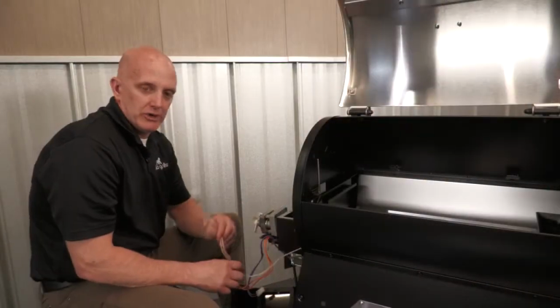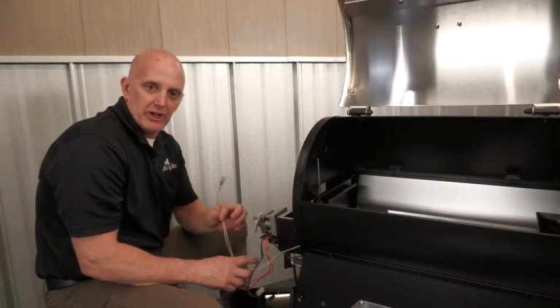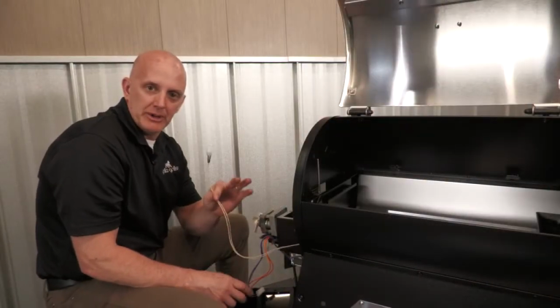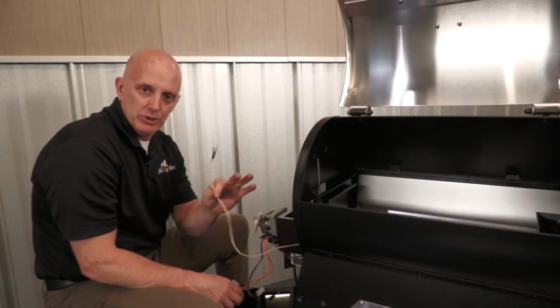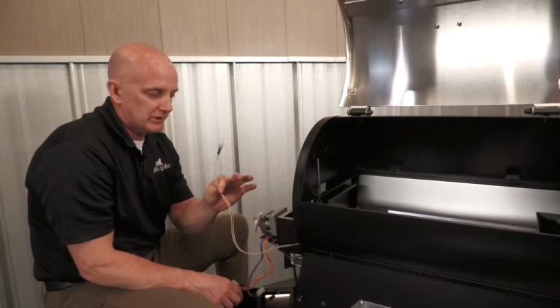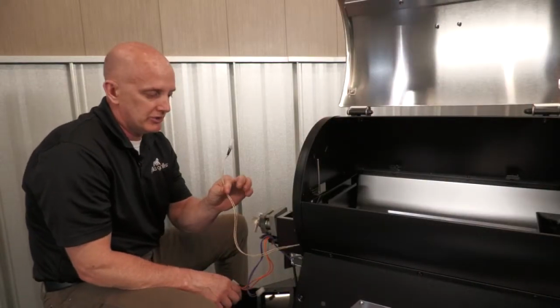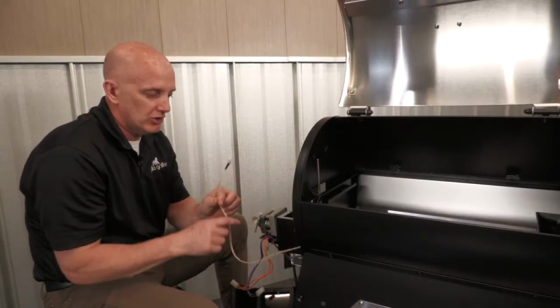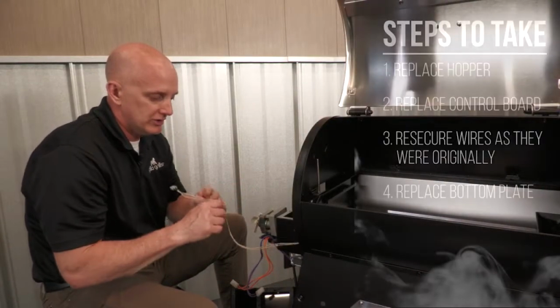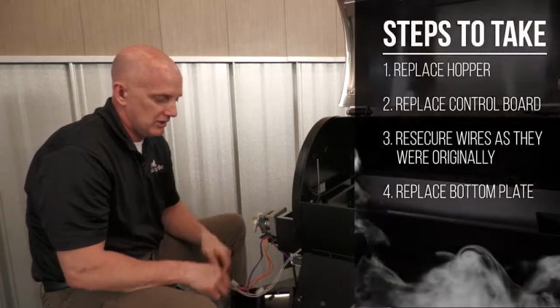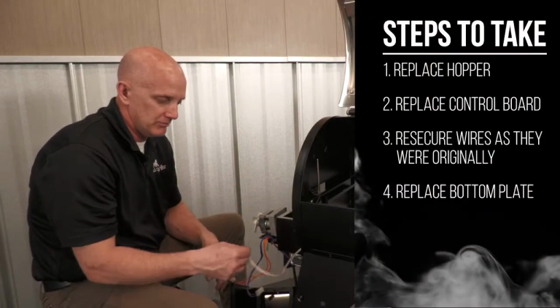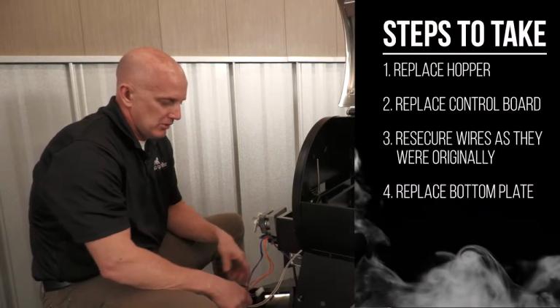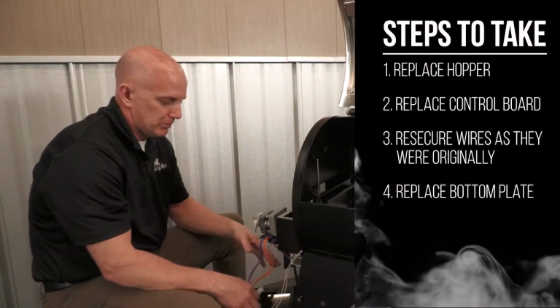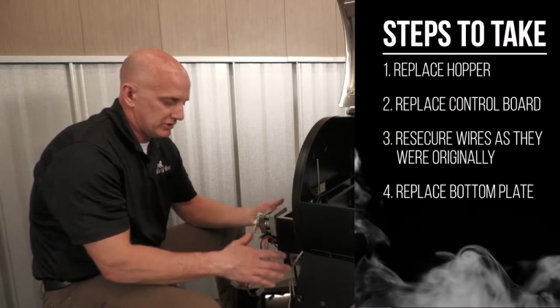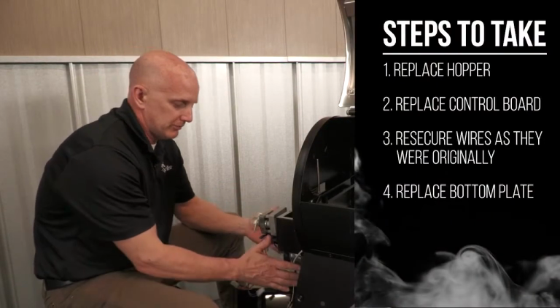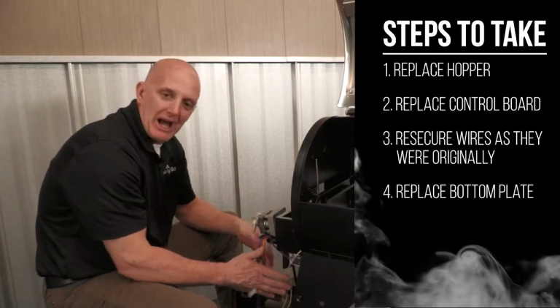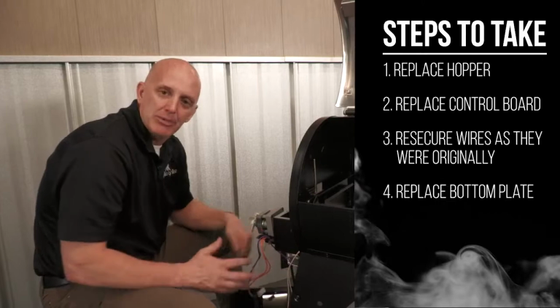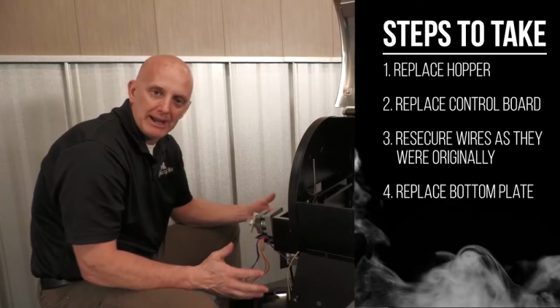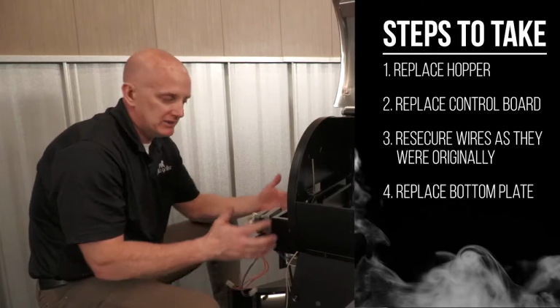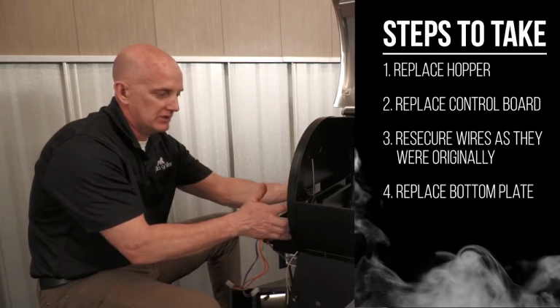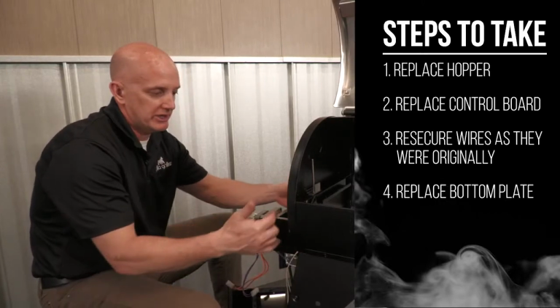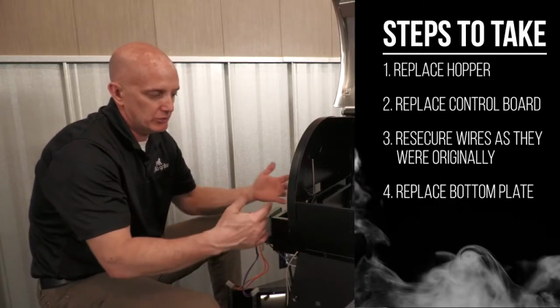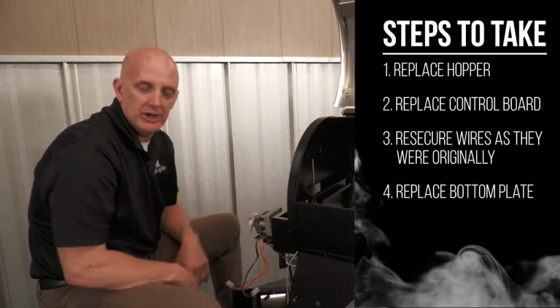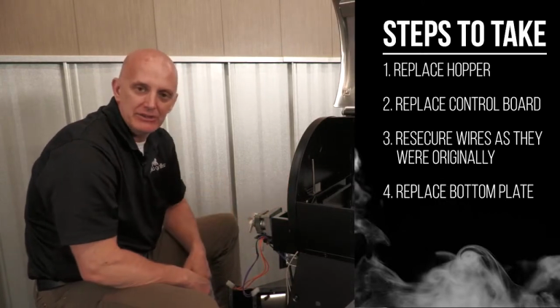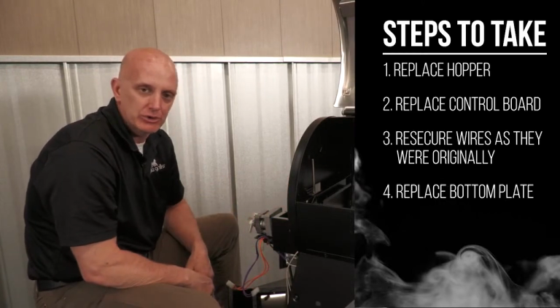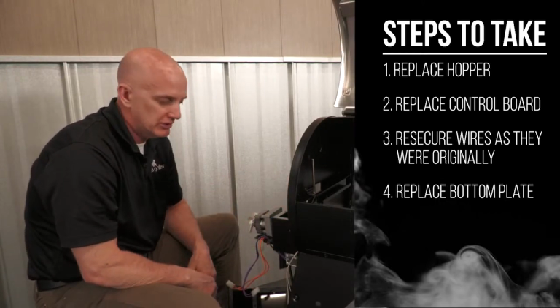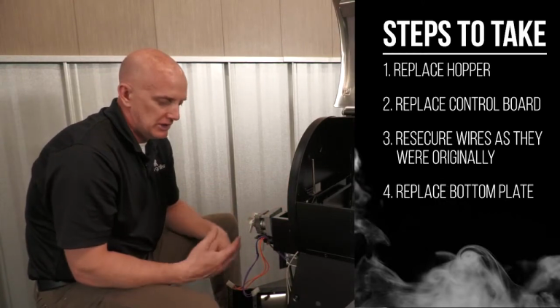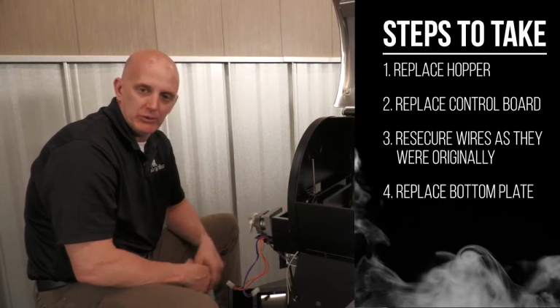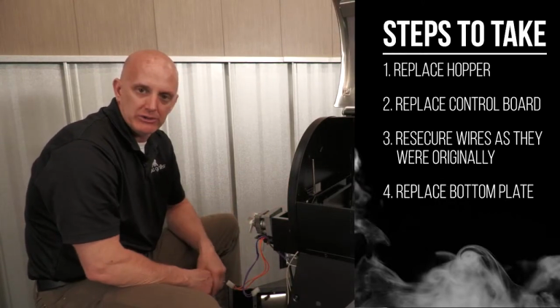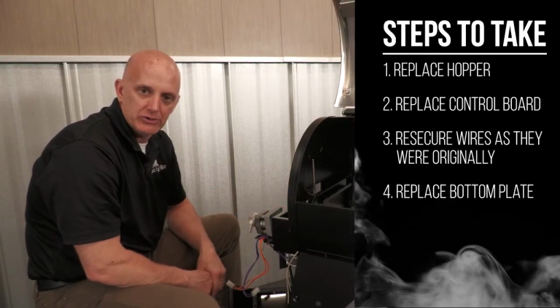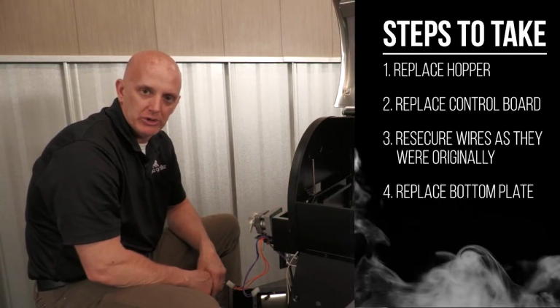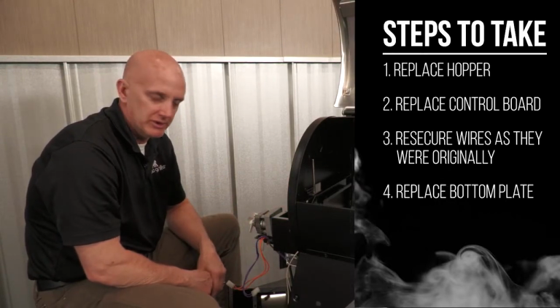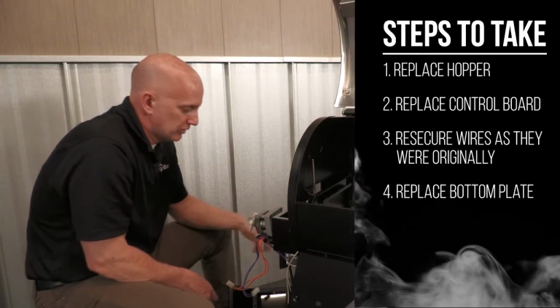Now I've got my new igniter installed. We're basically going to put the hopper back on, get it secured with eight screws, and then we'll get the control board installed.